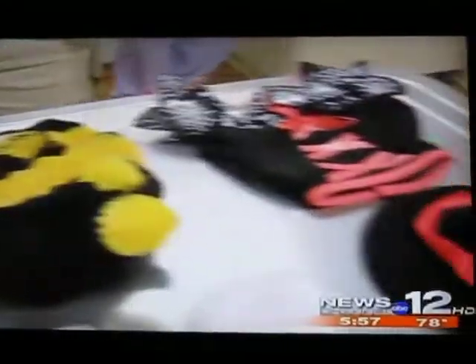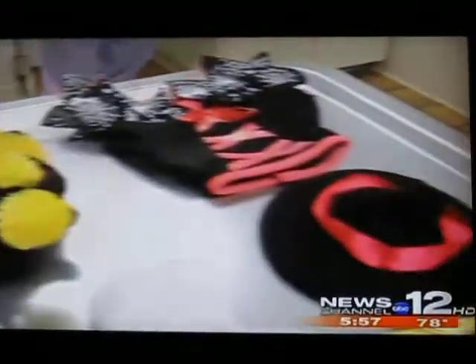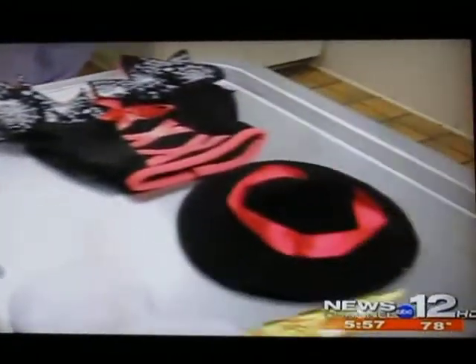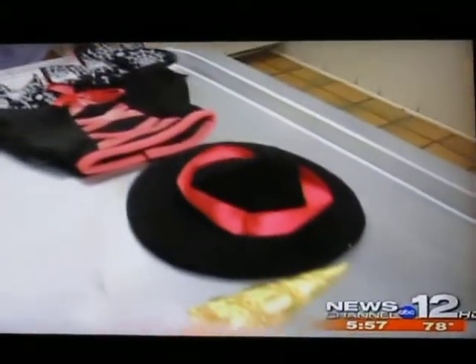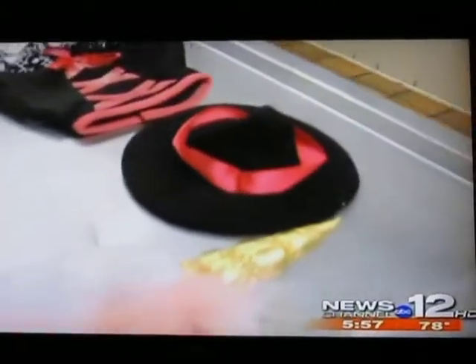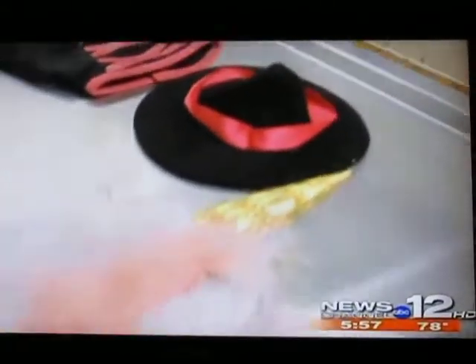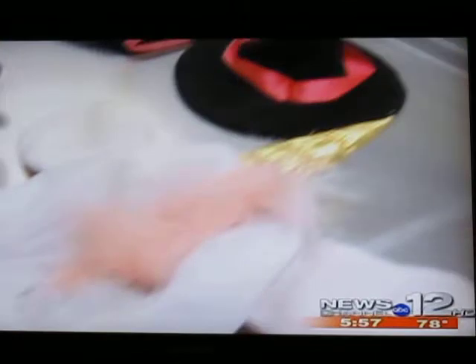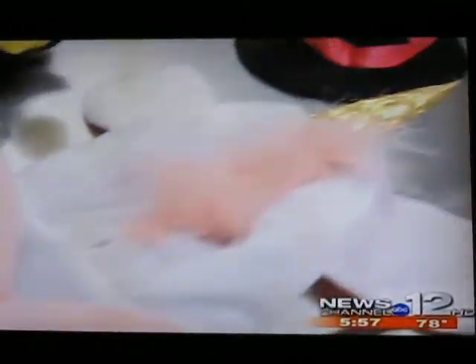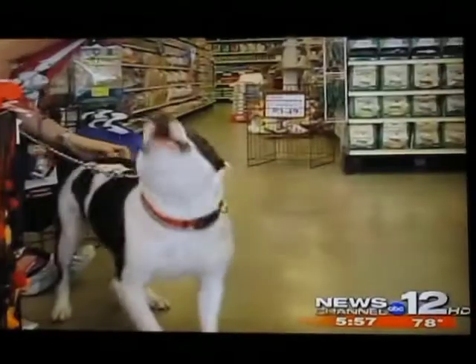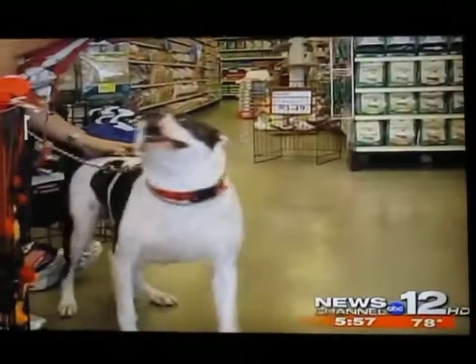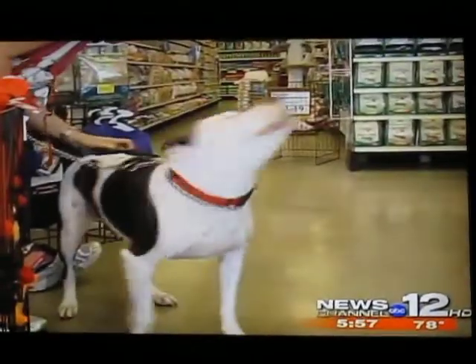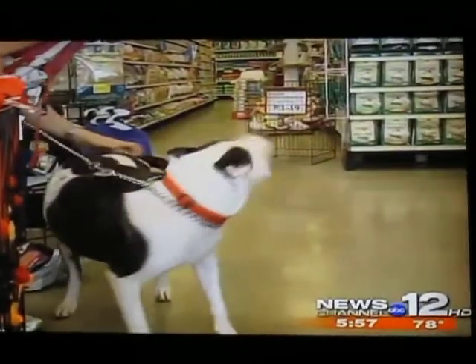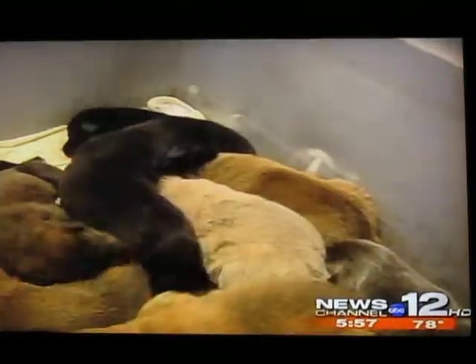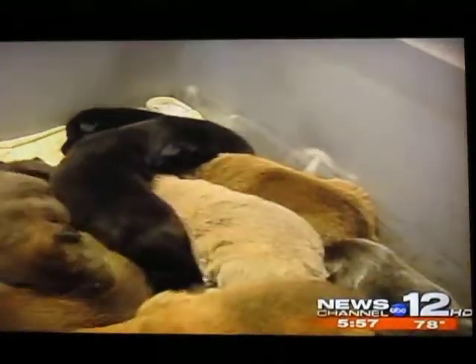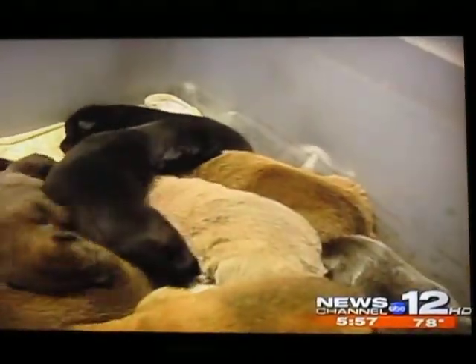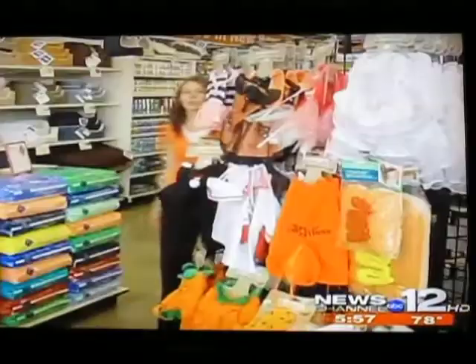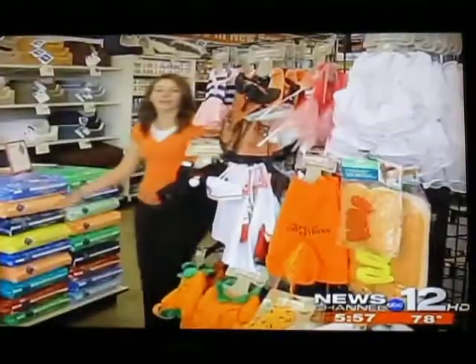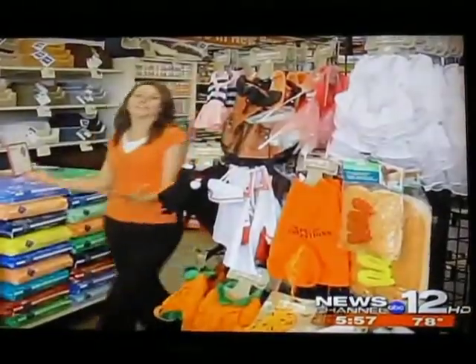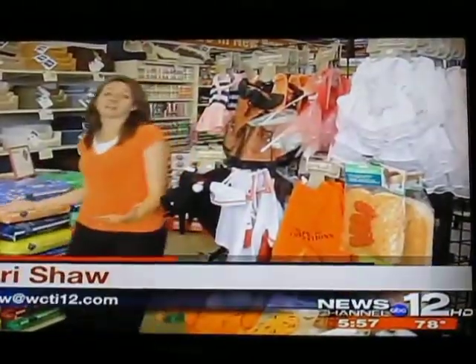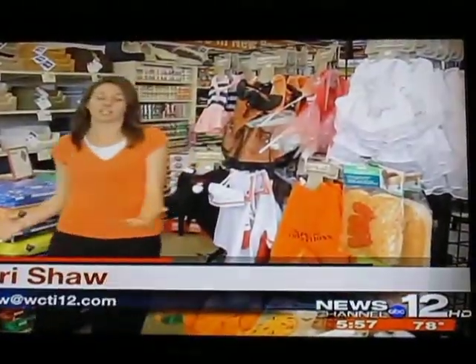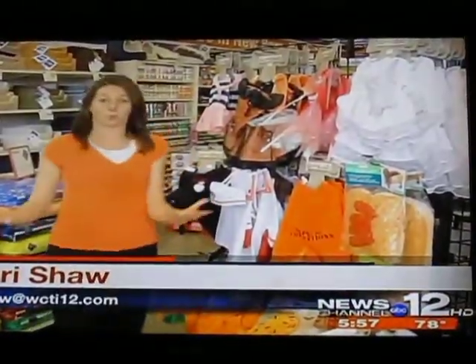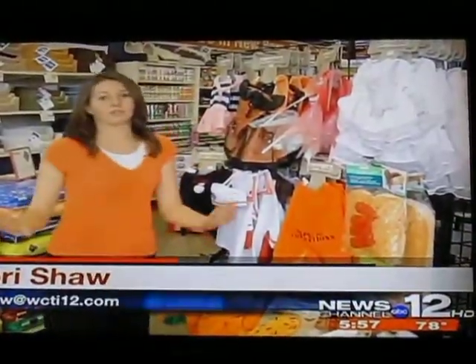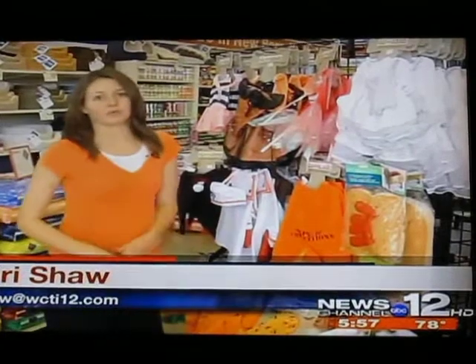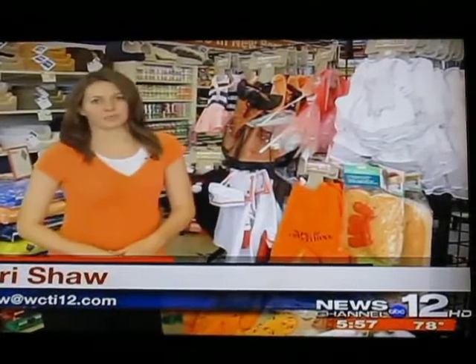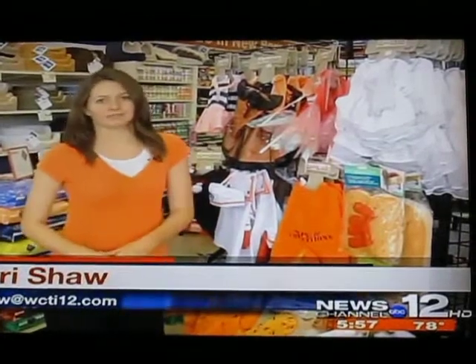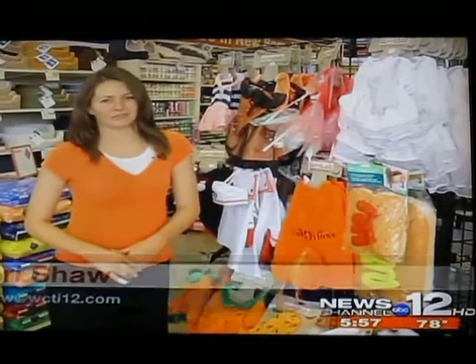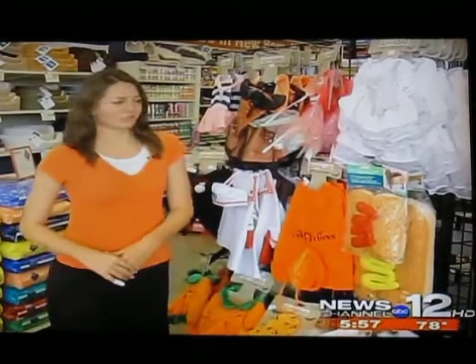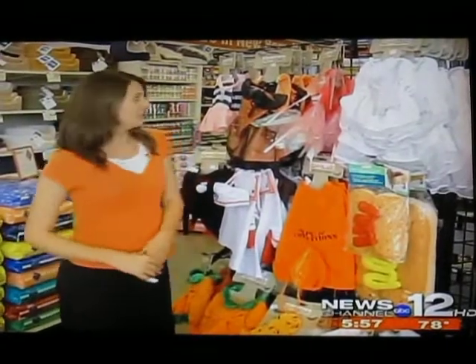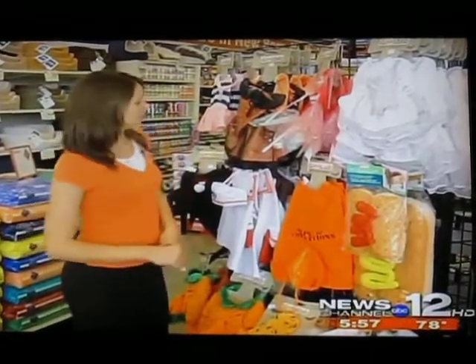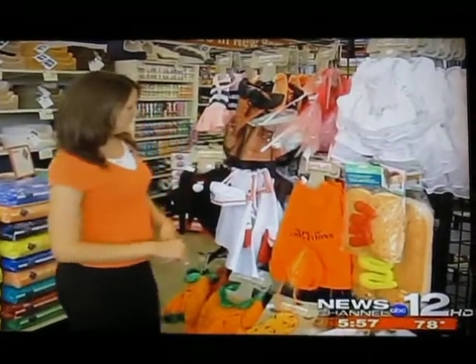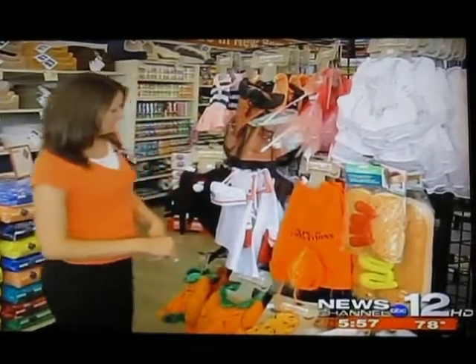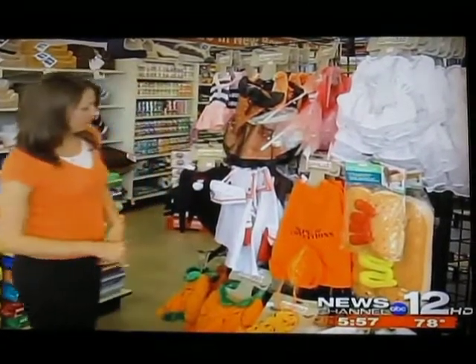A safe costume is very important for your pet, whether big or small. We have the knowledge as to what to put on our pet. Now the question is, which one?